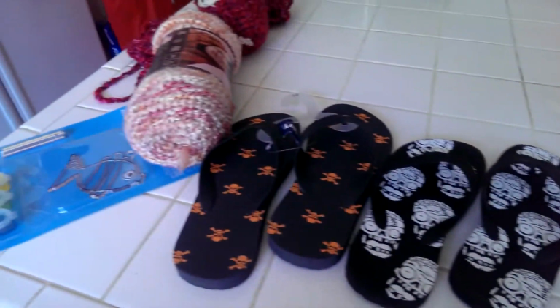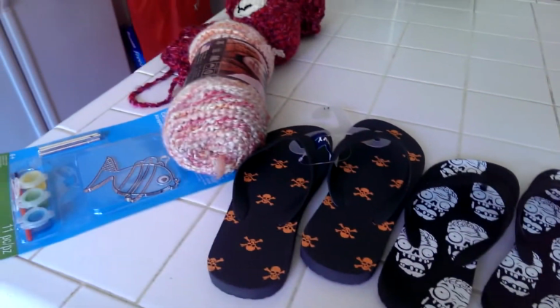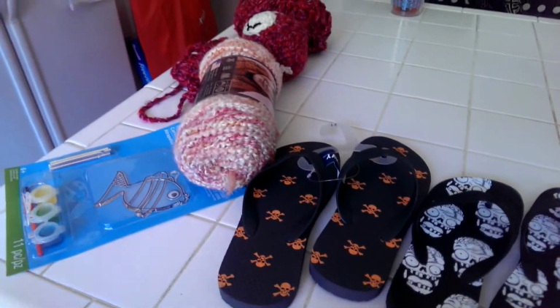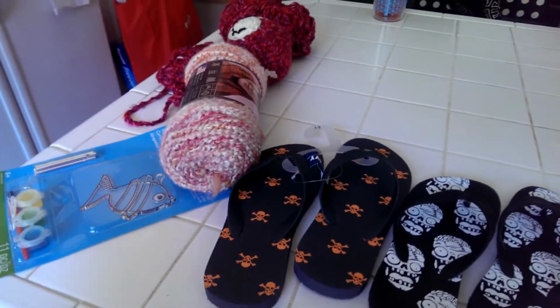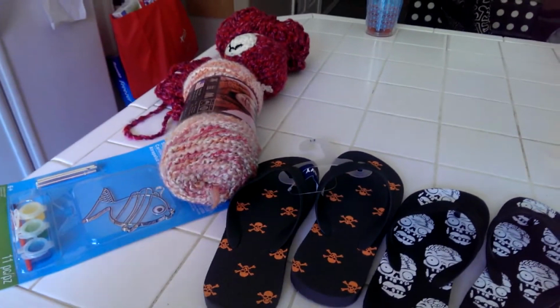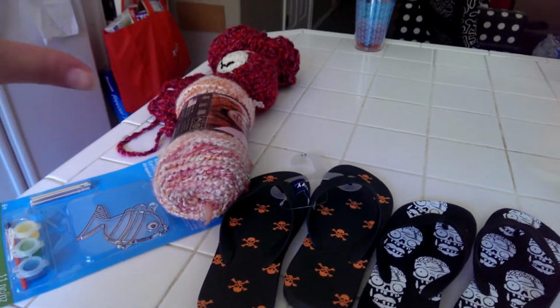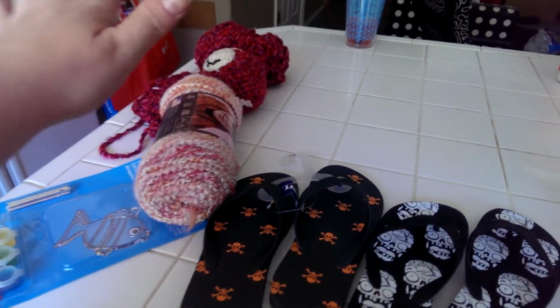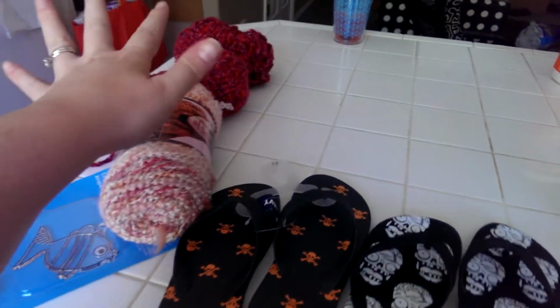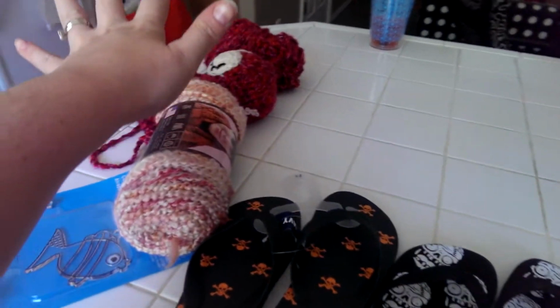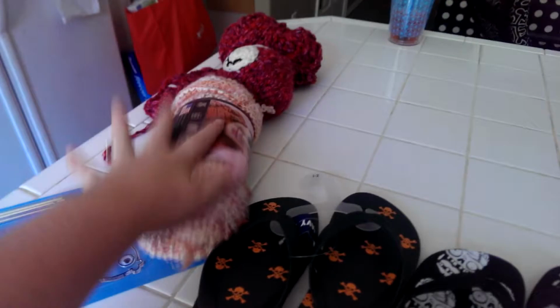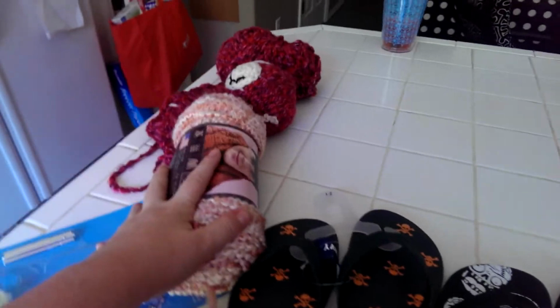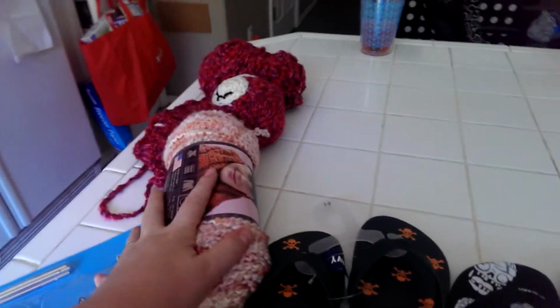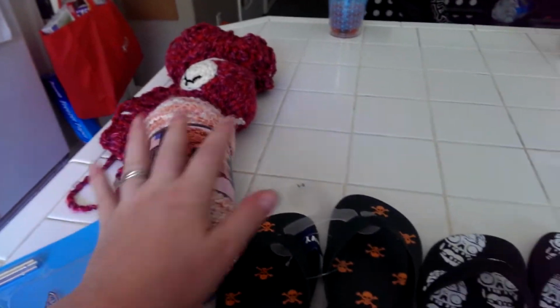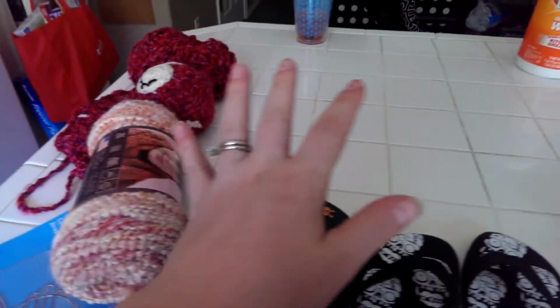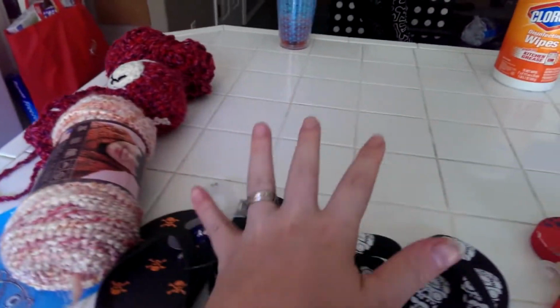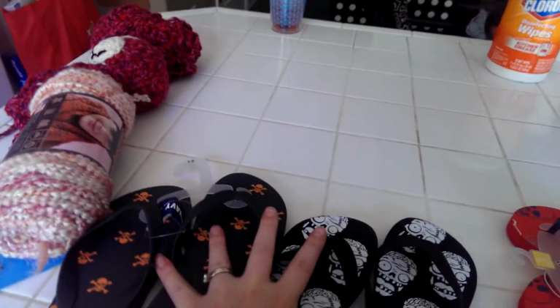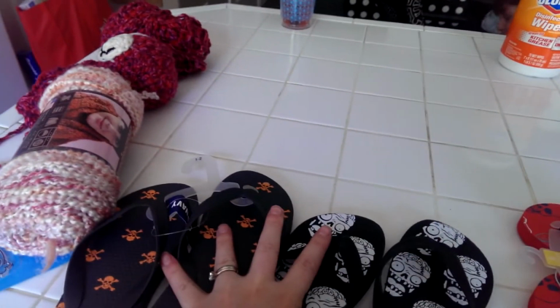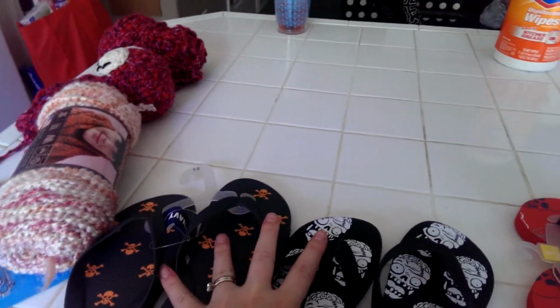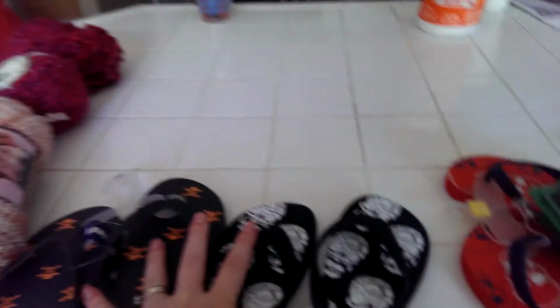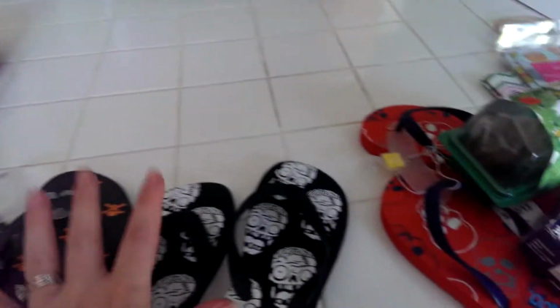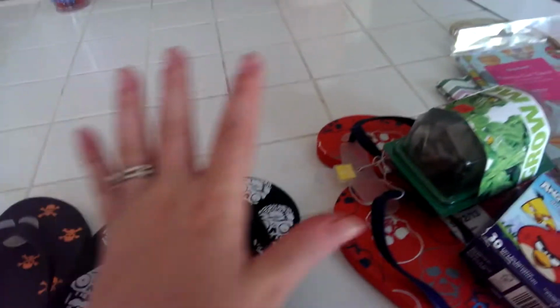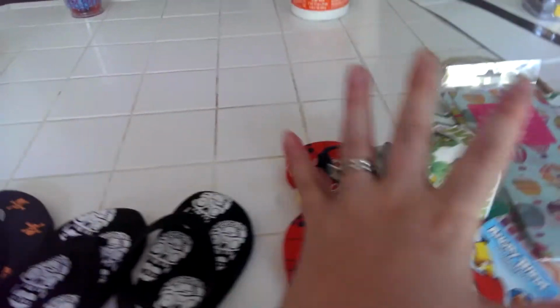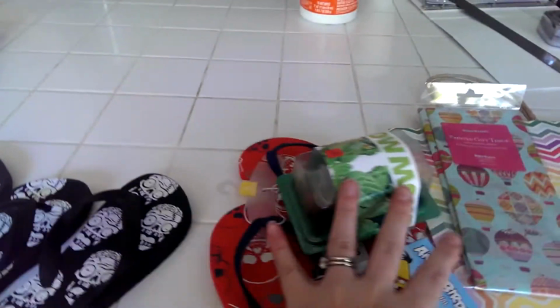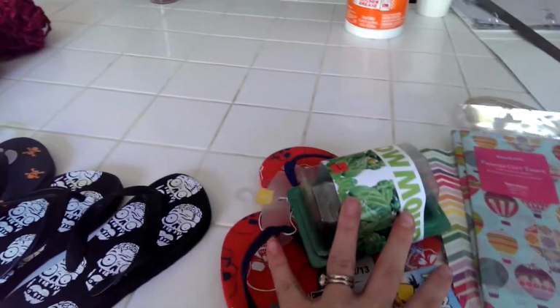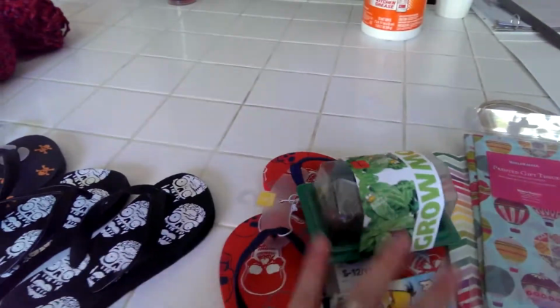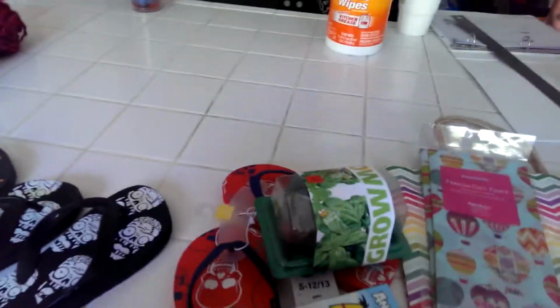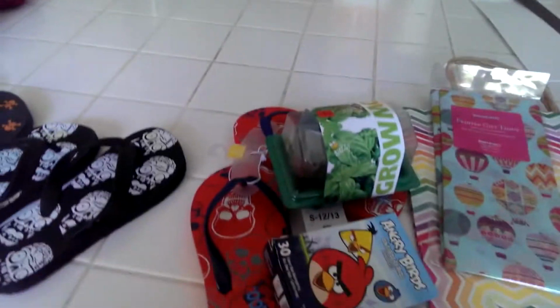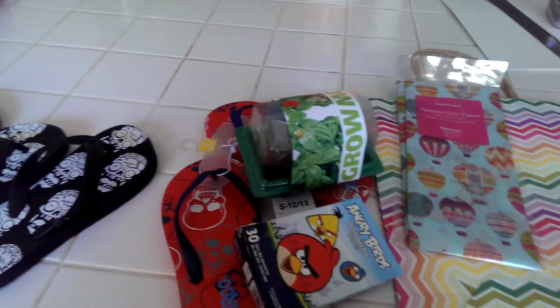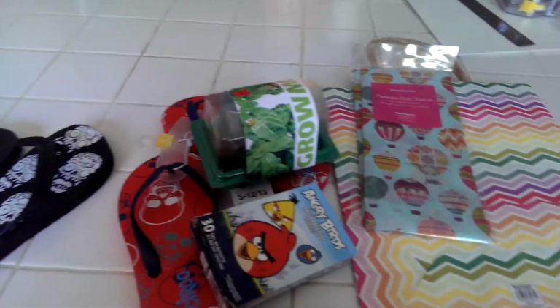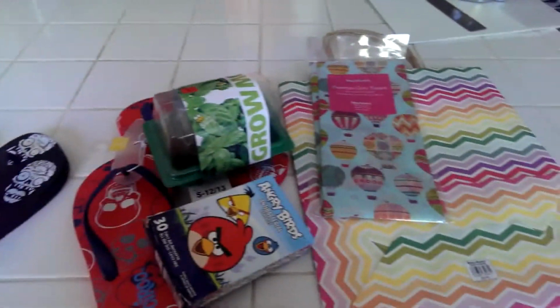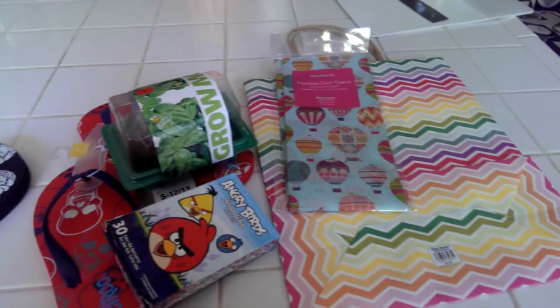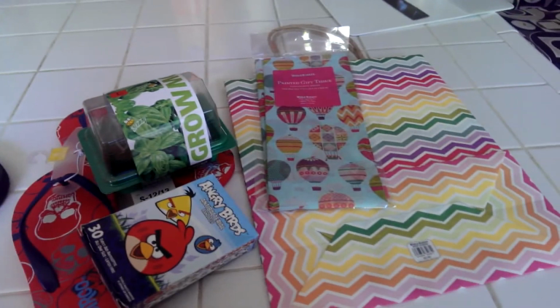So this was five dollars, six dollars, and eight dollars, so we were under twenty dollars. Yay!